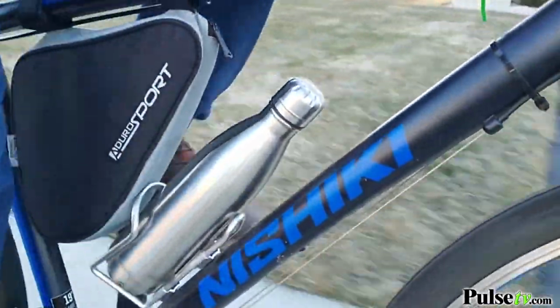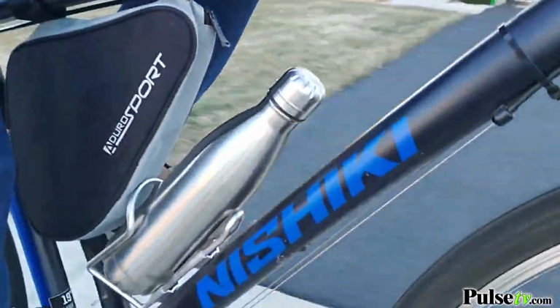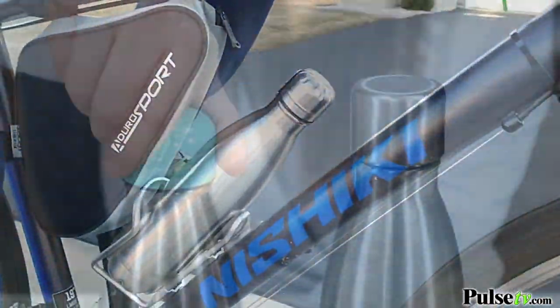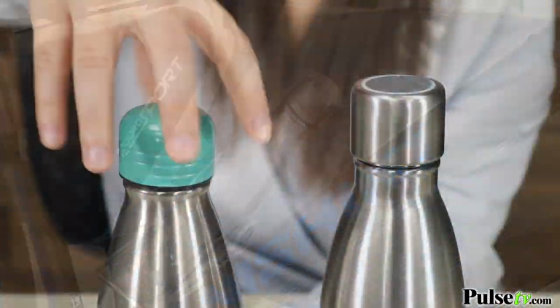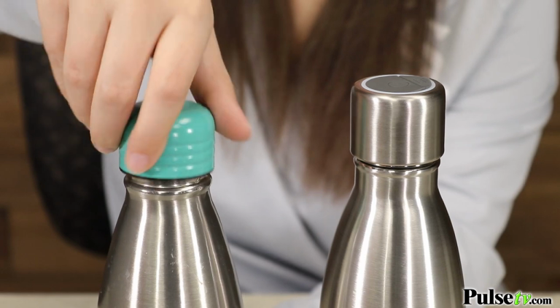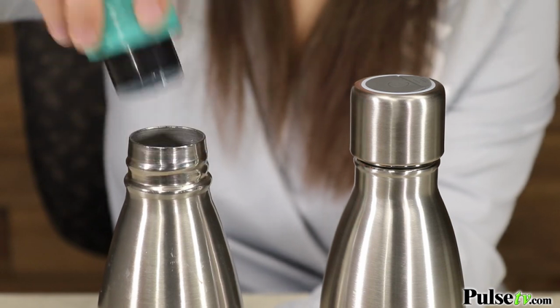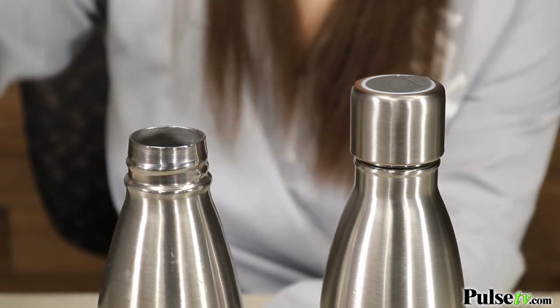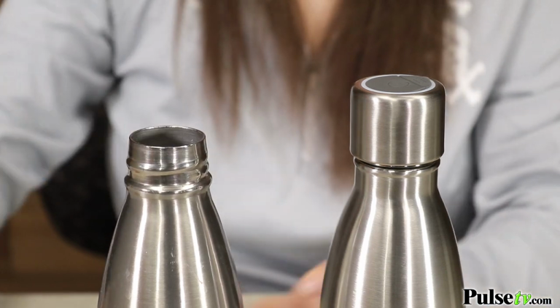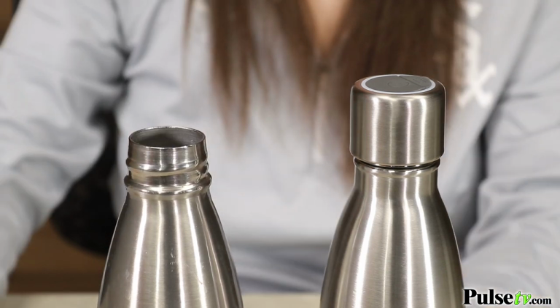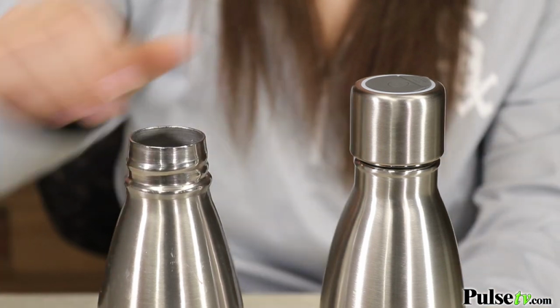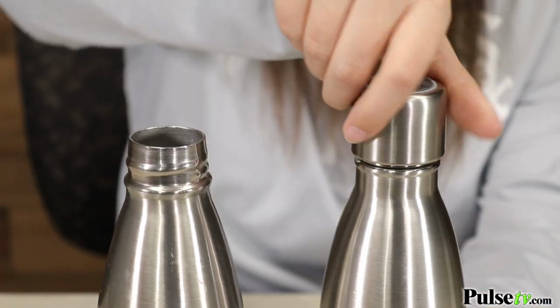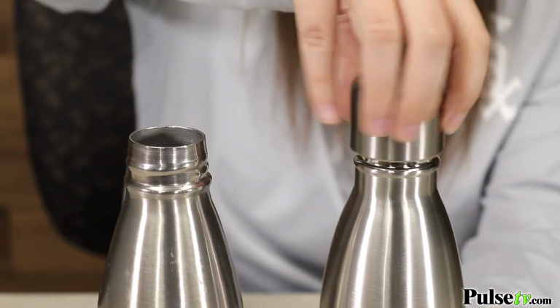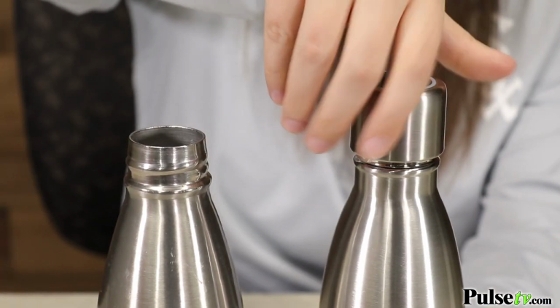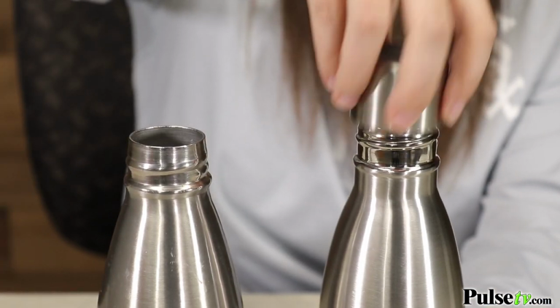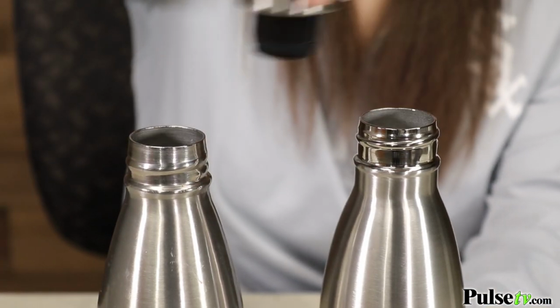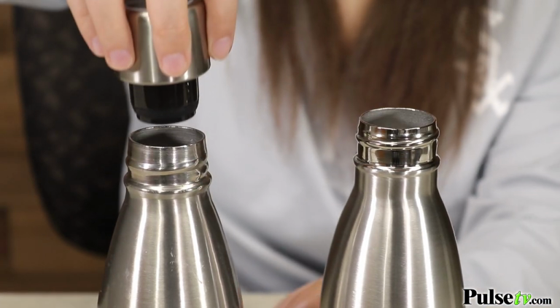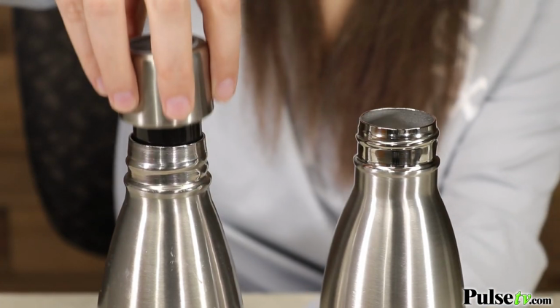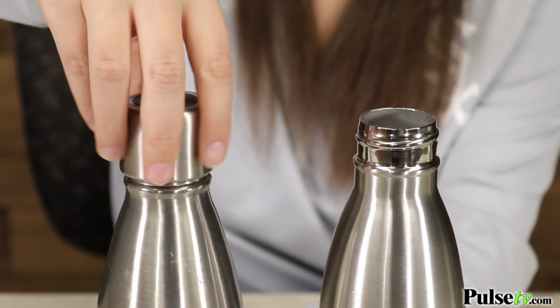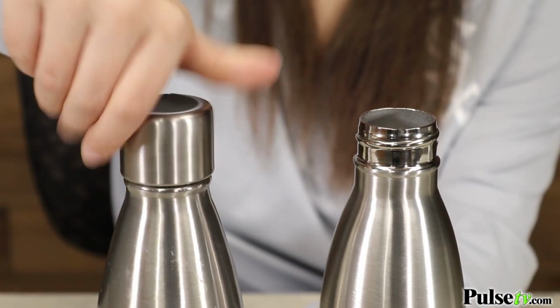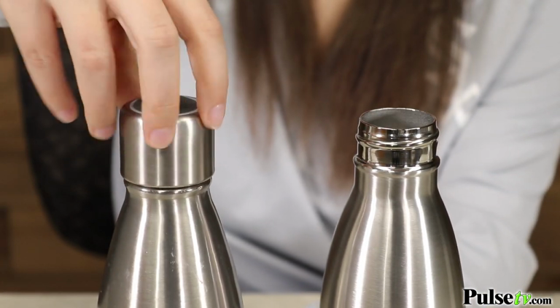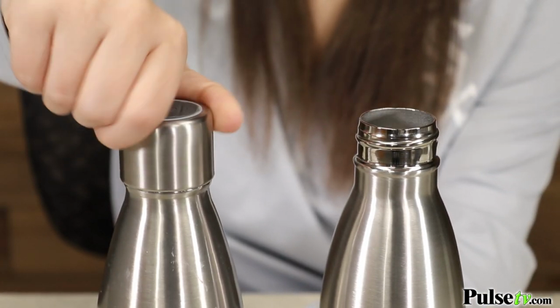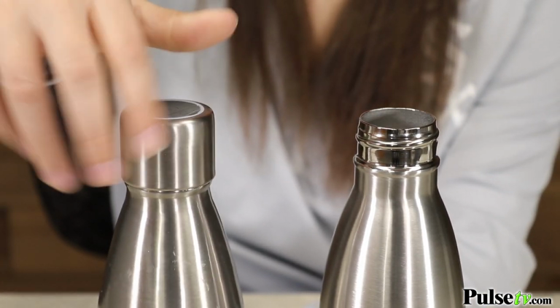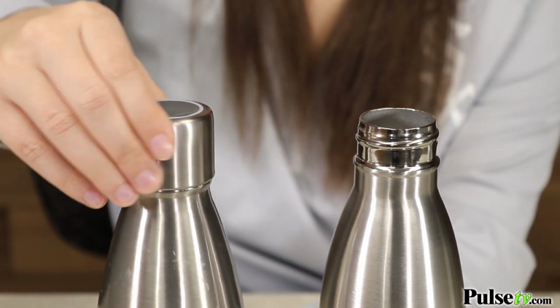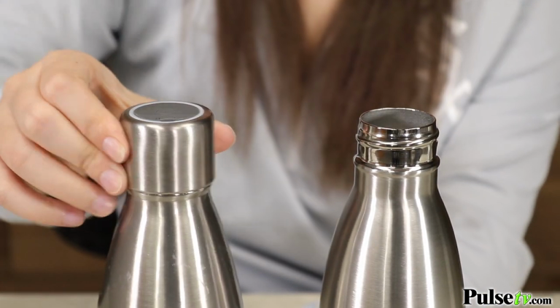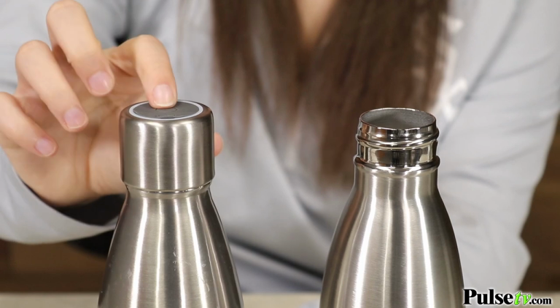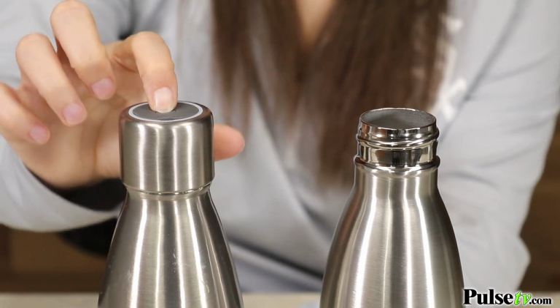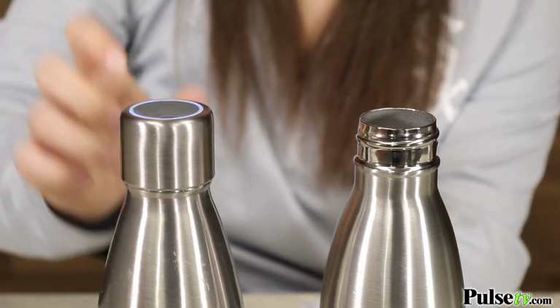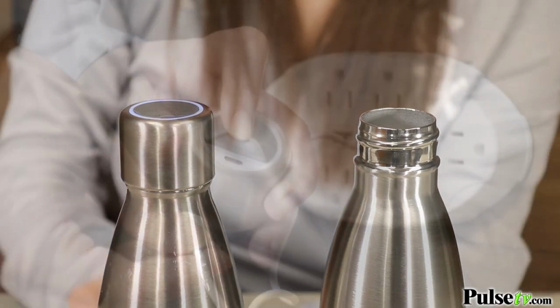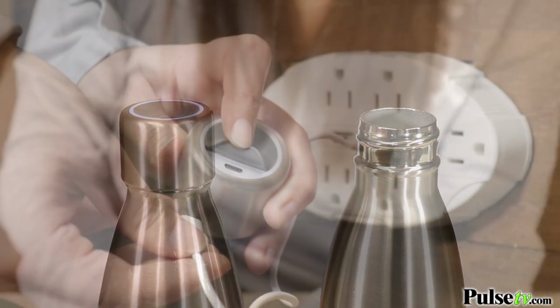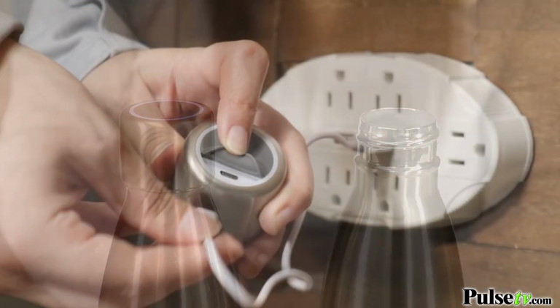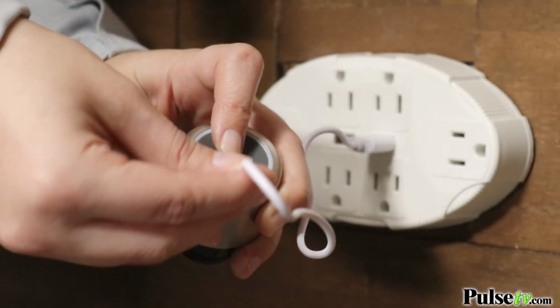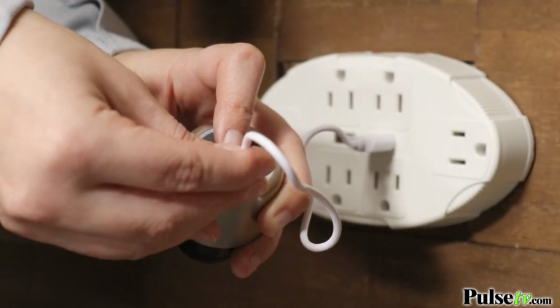Plus, the cap may fit on other stainless steel water bottles that you already have at home, and if the cap needs to be charged, all you have to do is plug it into the included USB.